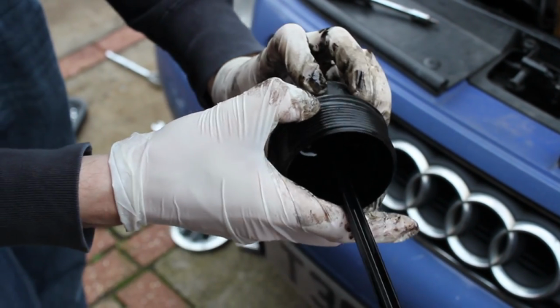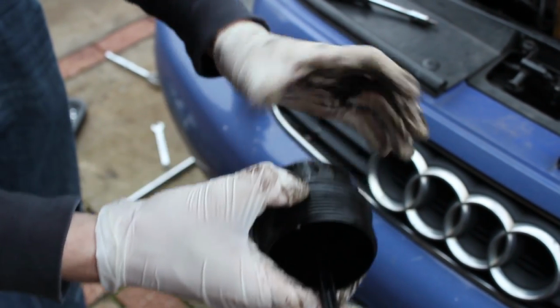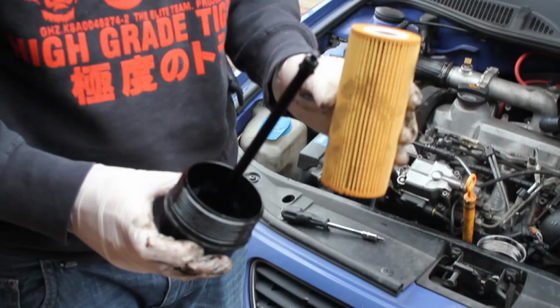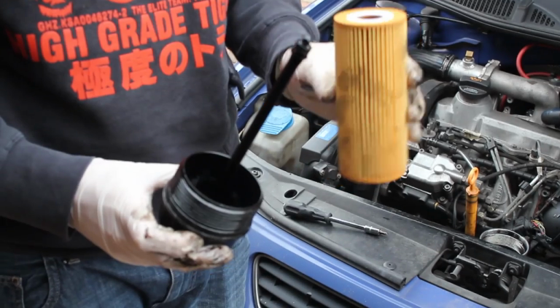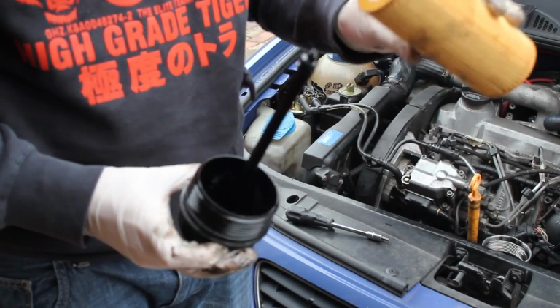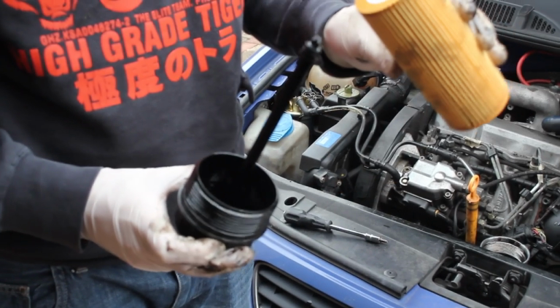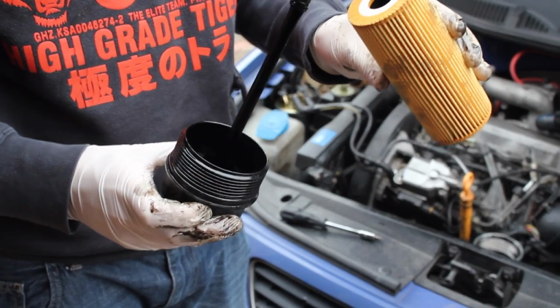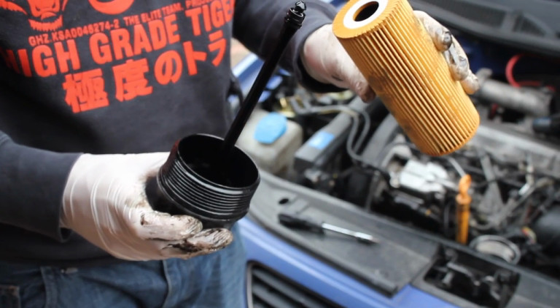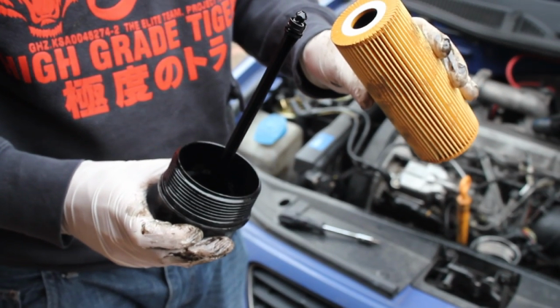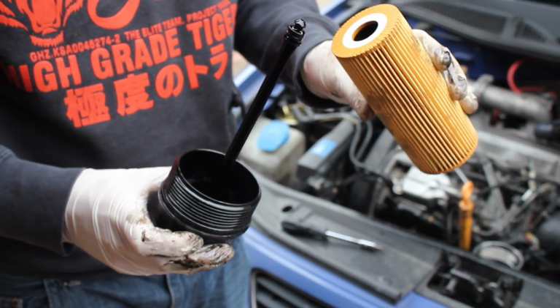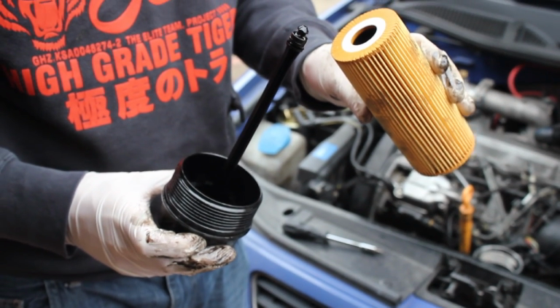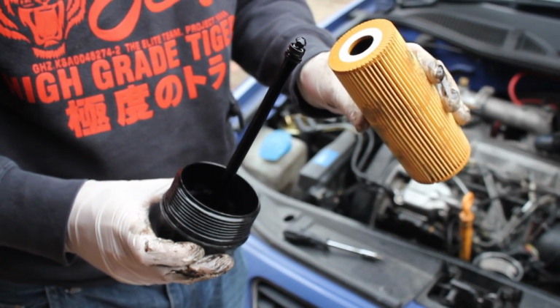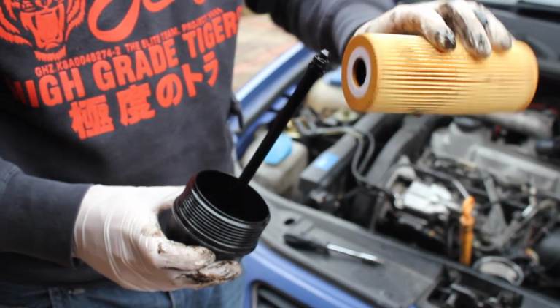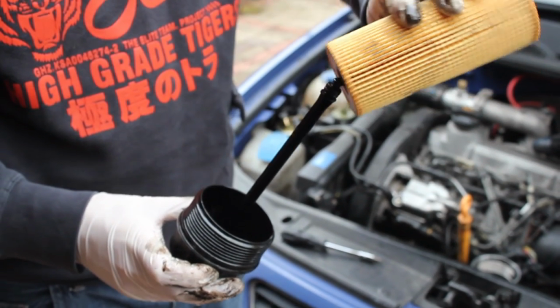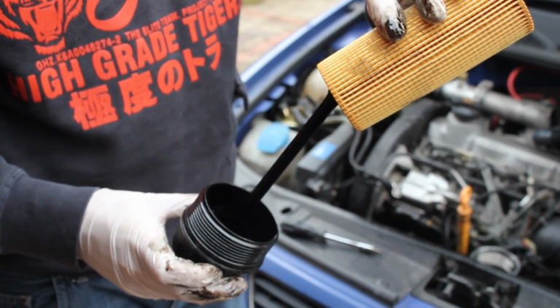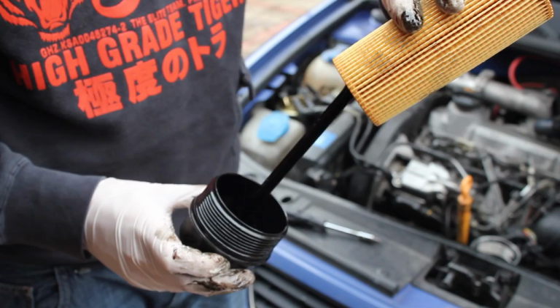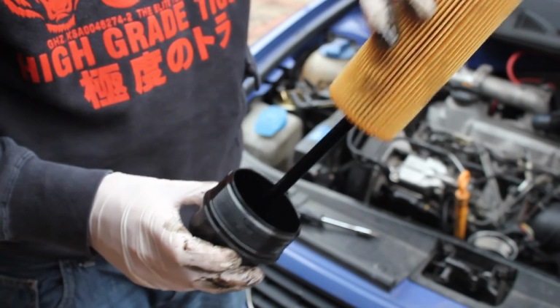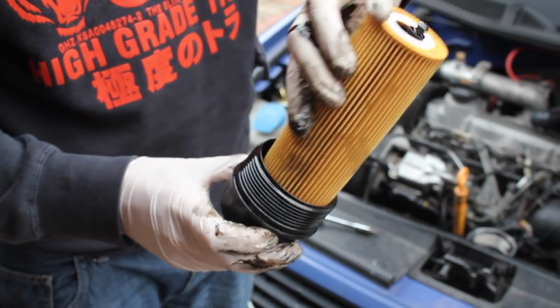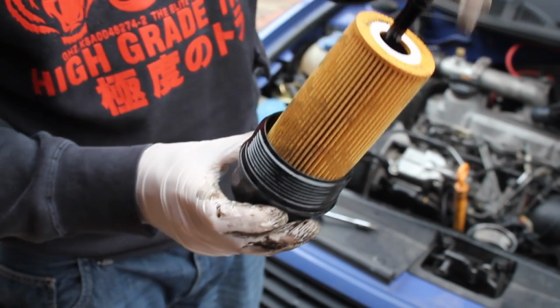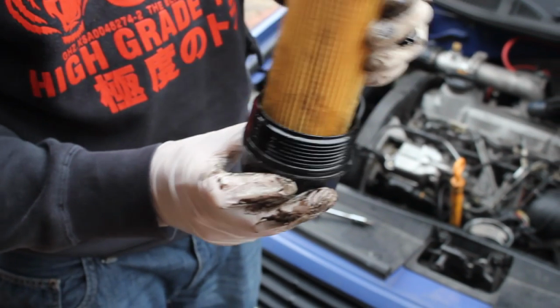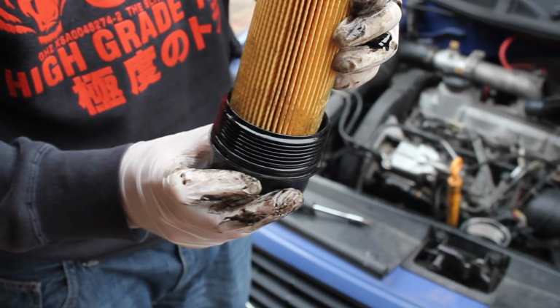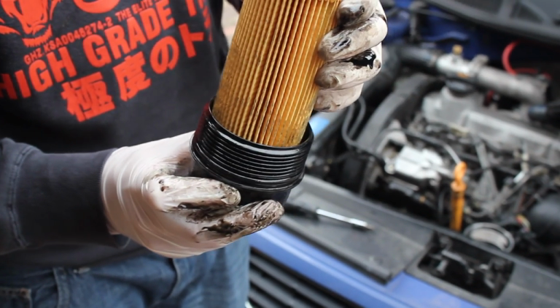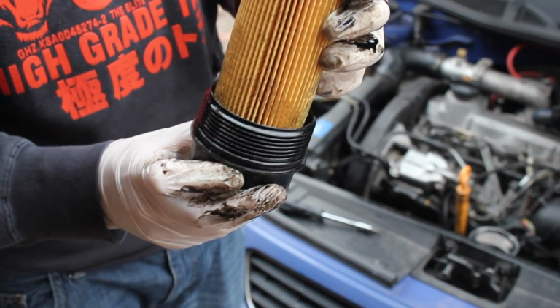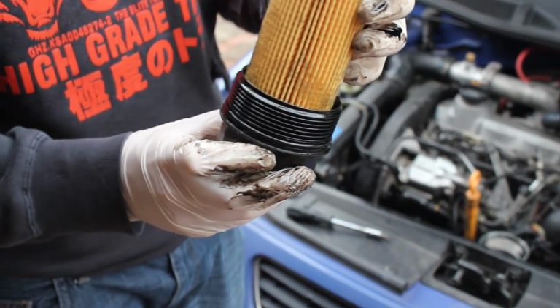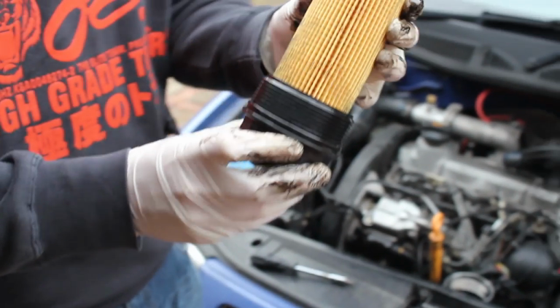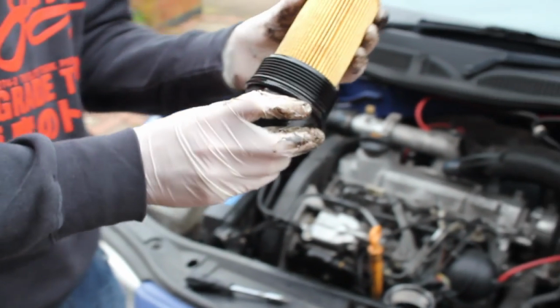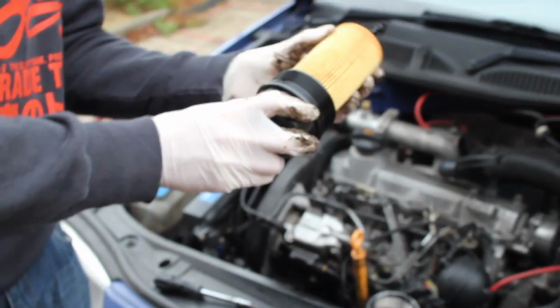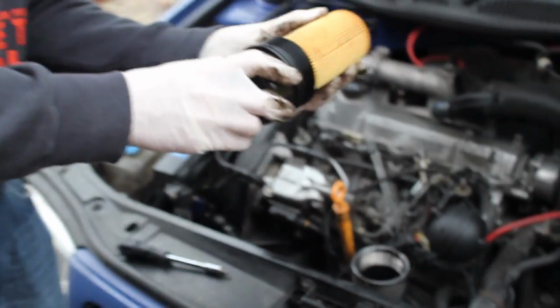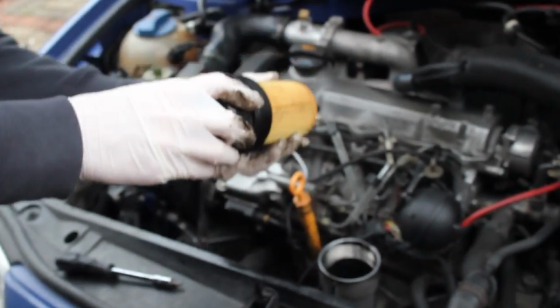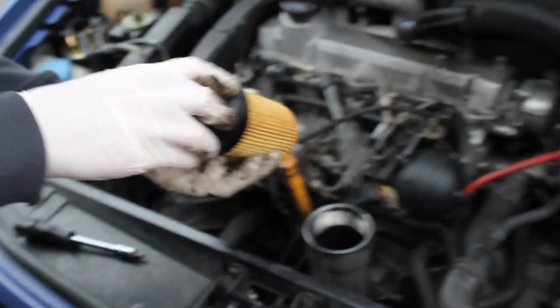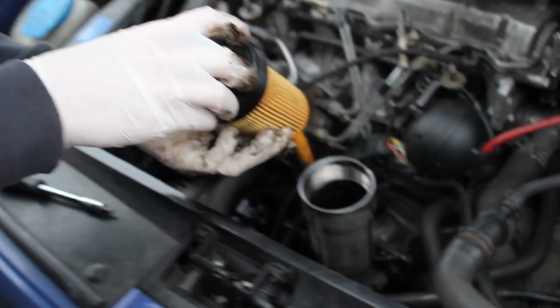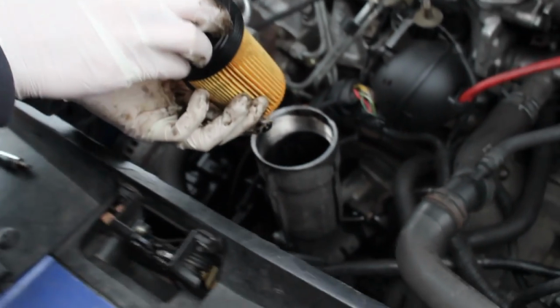You're going to stick the new filter on — that just slides straight into place there. Maybe I should have been doing this with clean gloves, but I'm not sure it's going to matter too much since it's going to get messed up pretty quick after putting it back into the system.